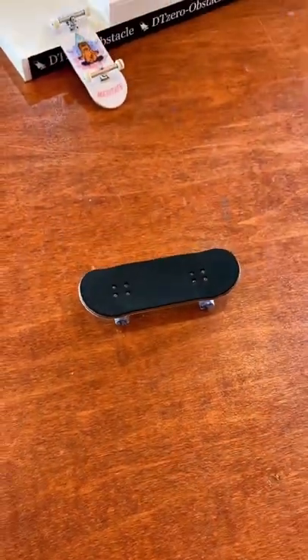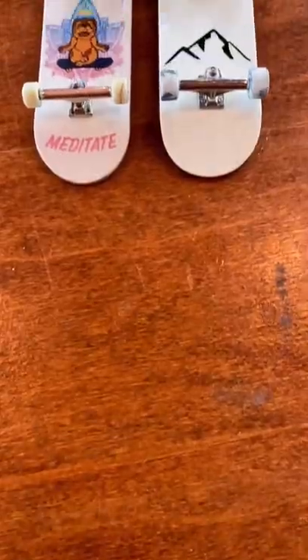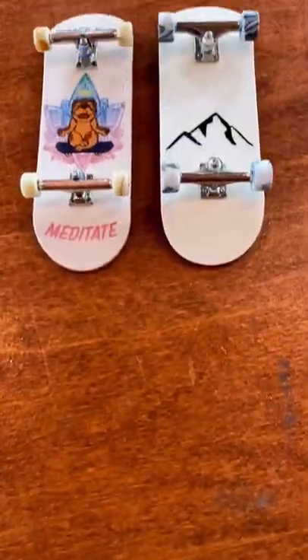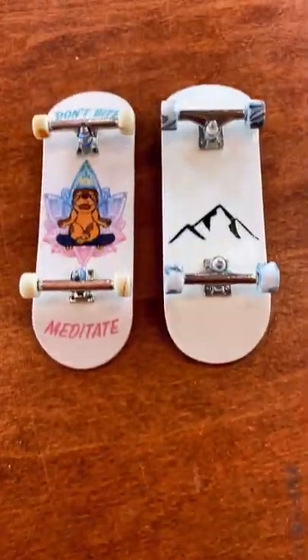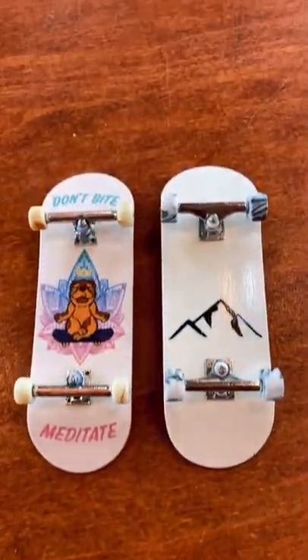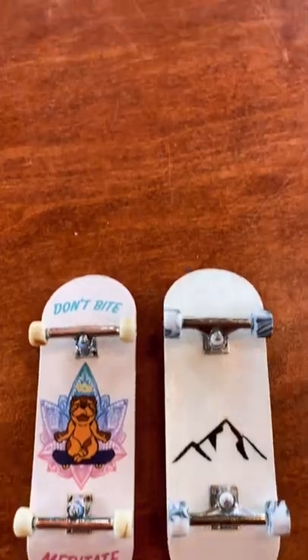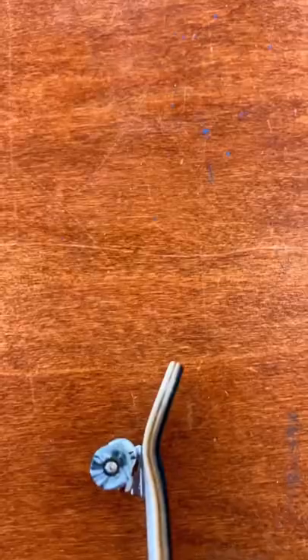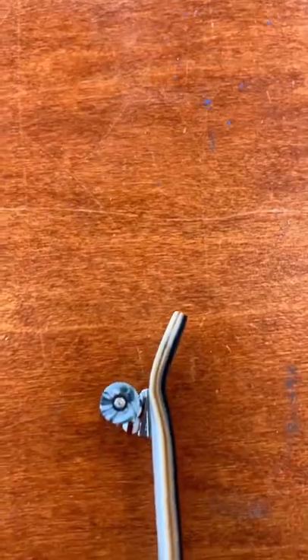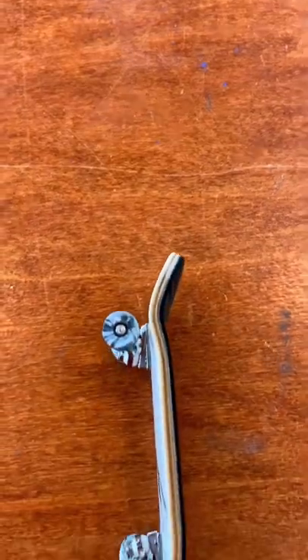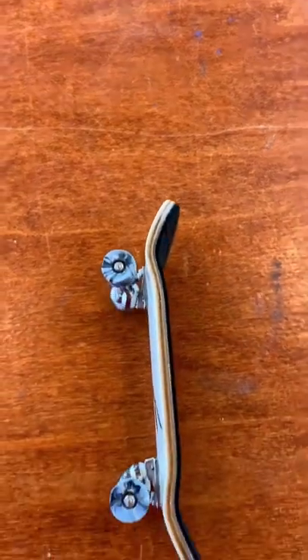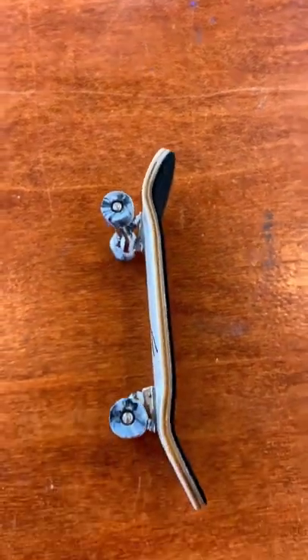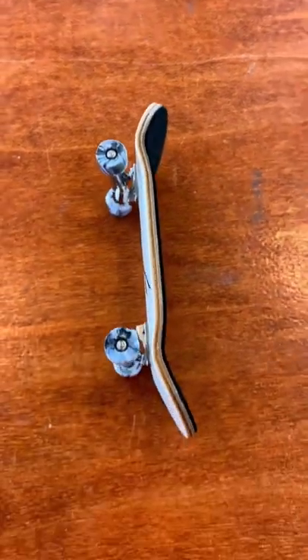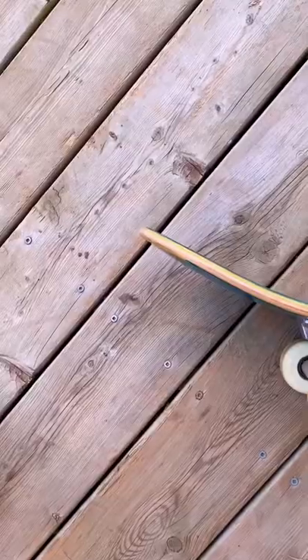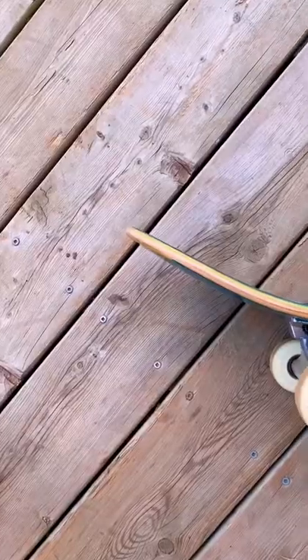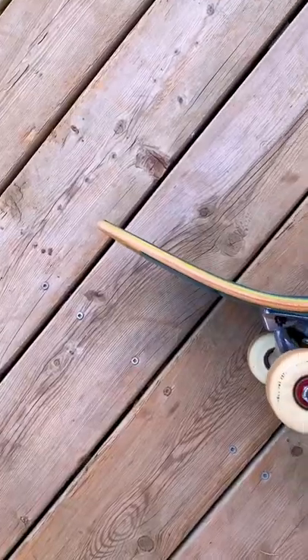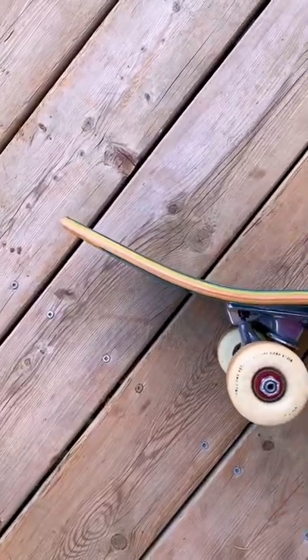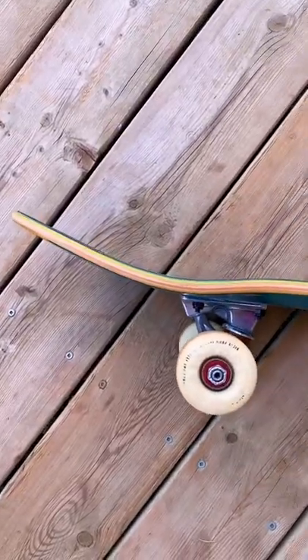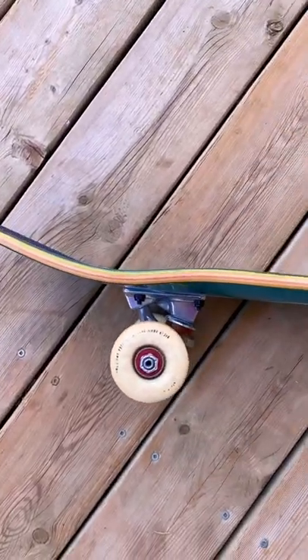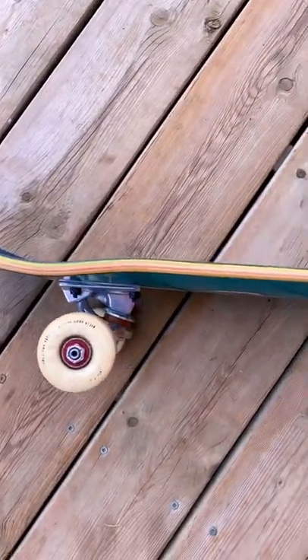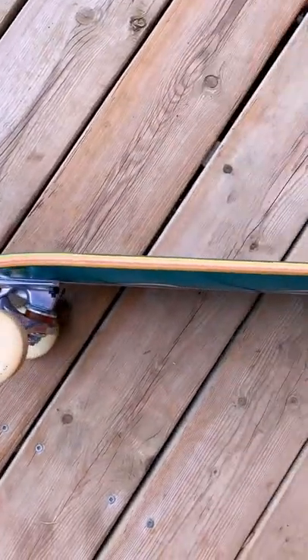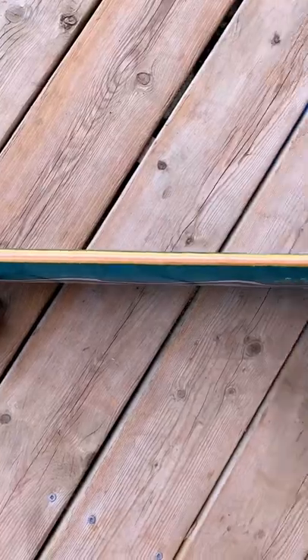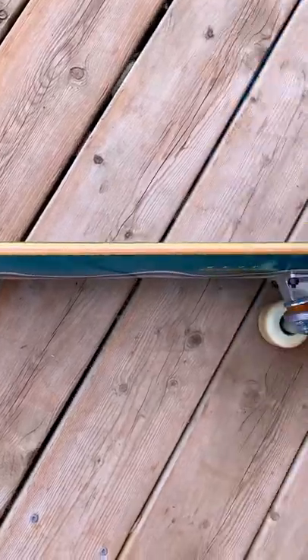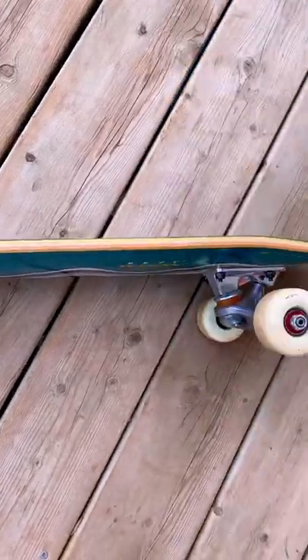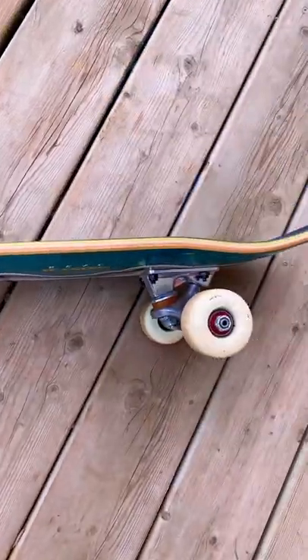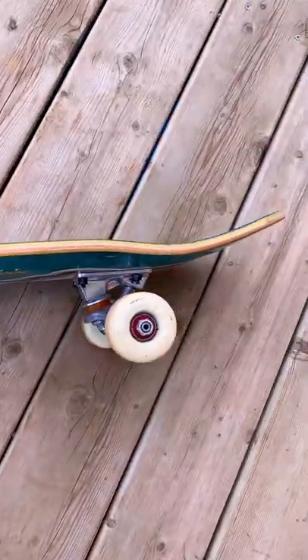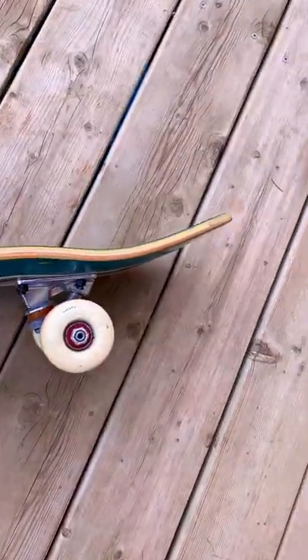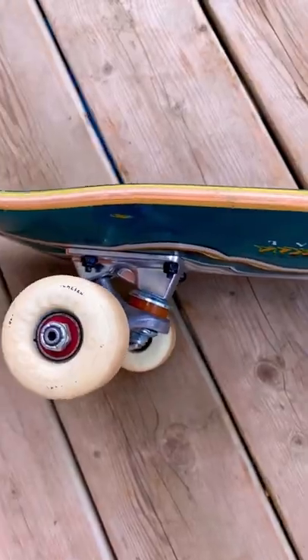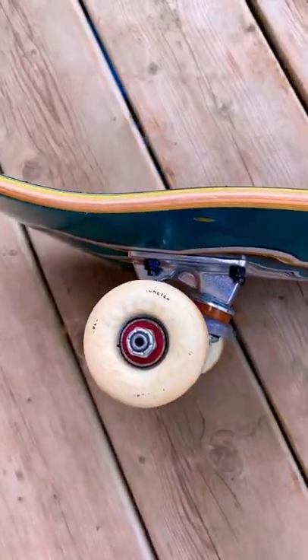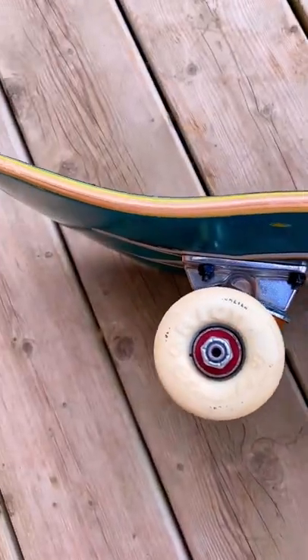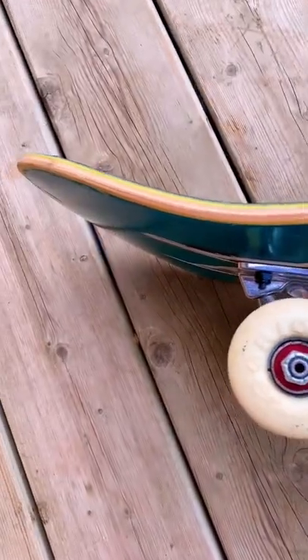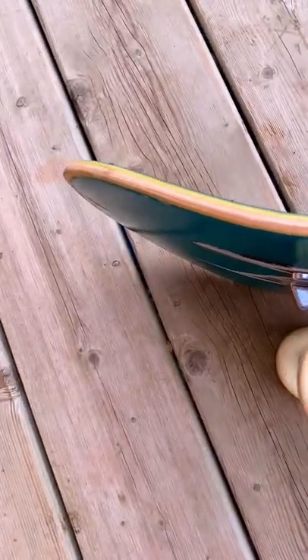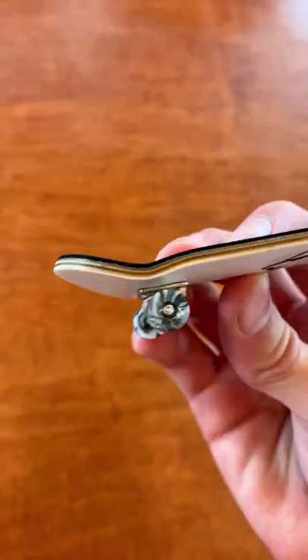Now that you know where the nose and tail are, what's even the difference between the two? For pretty much all skateboards, the tail is always a little bit shorter and steeper, whereas the nose is a little bit longer and not quite as steep.